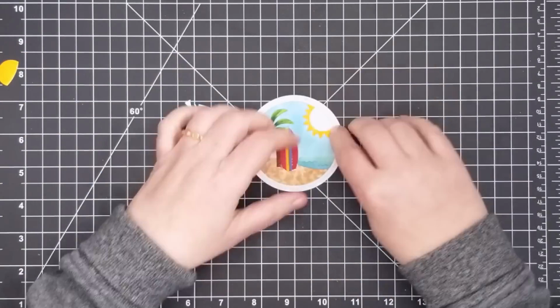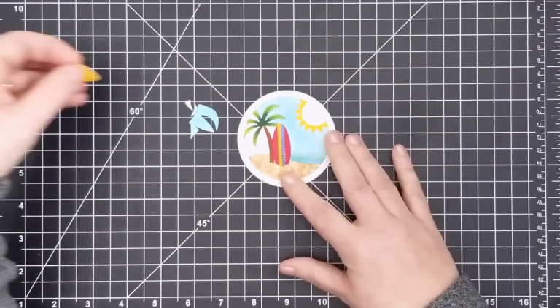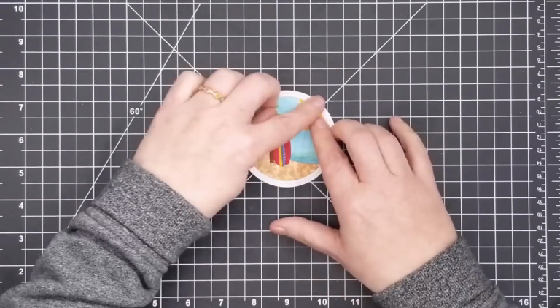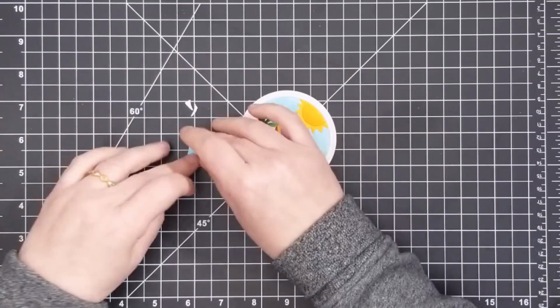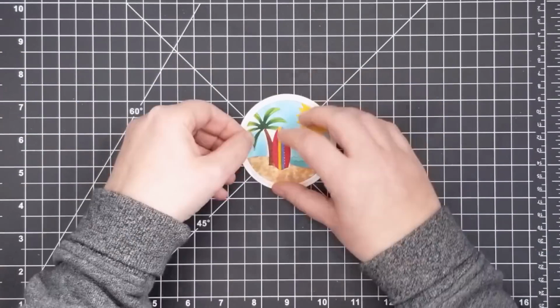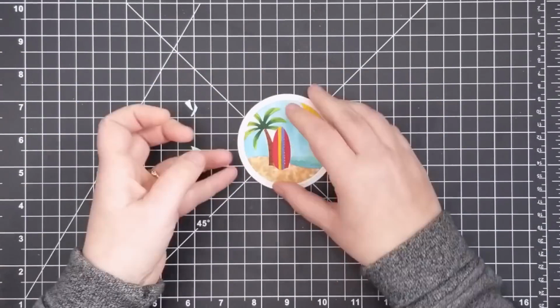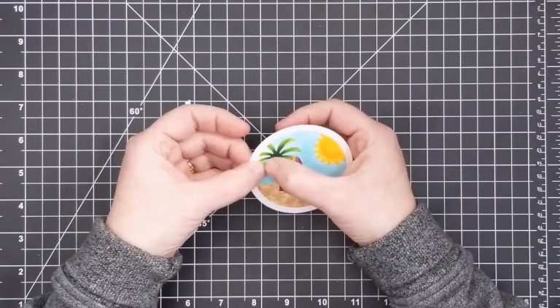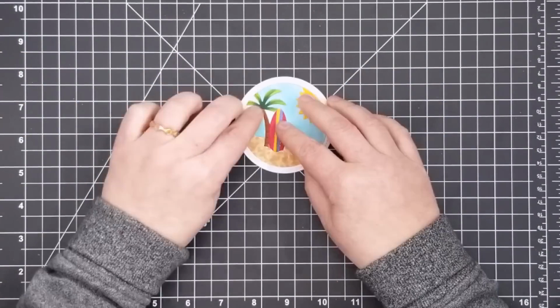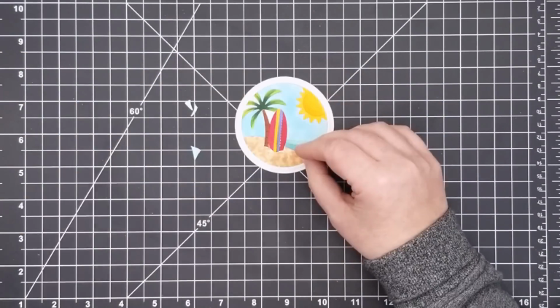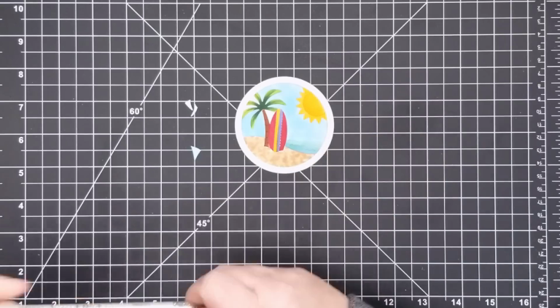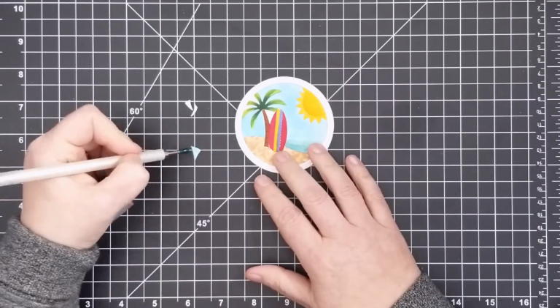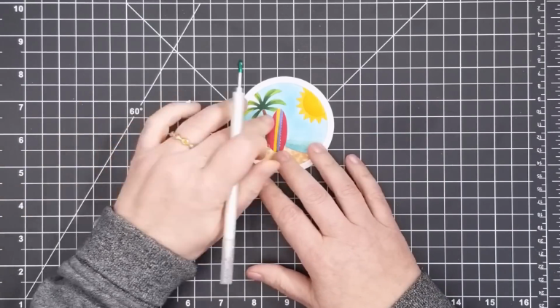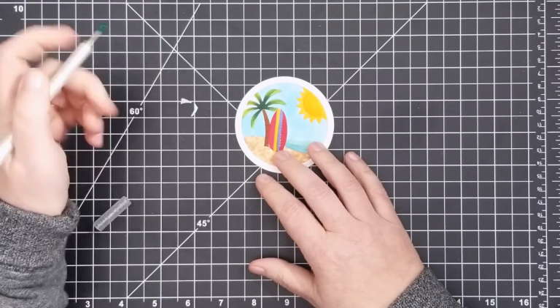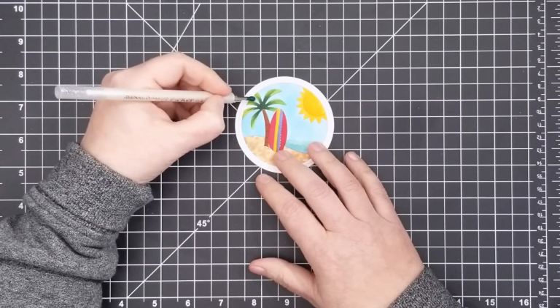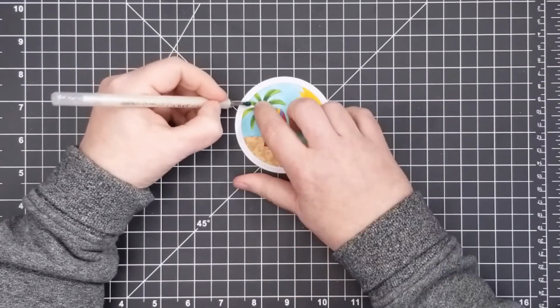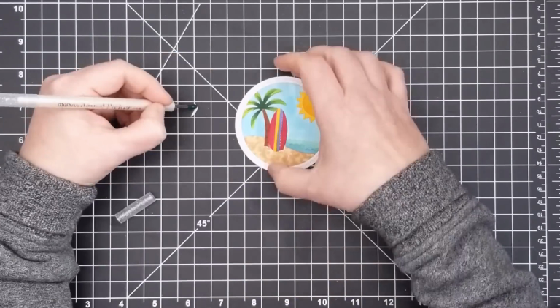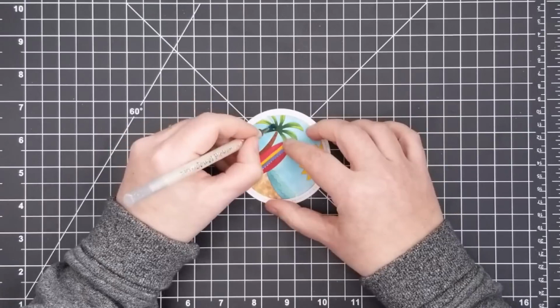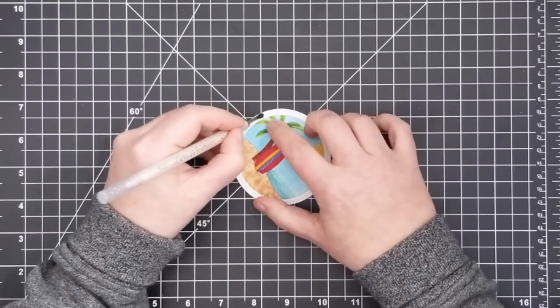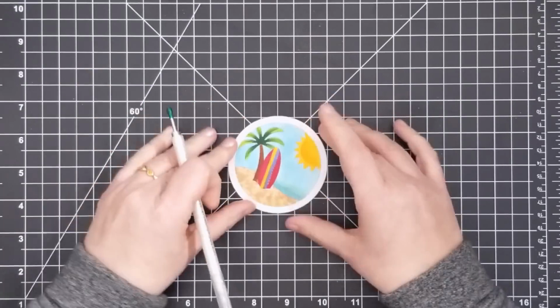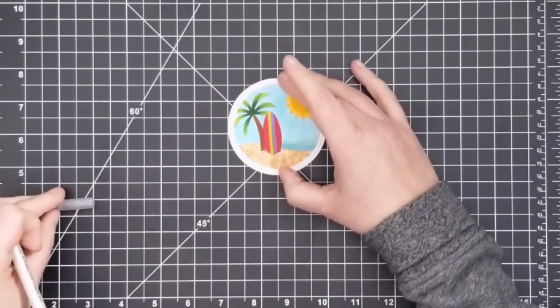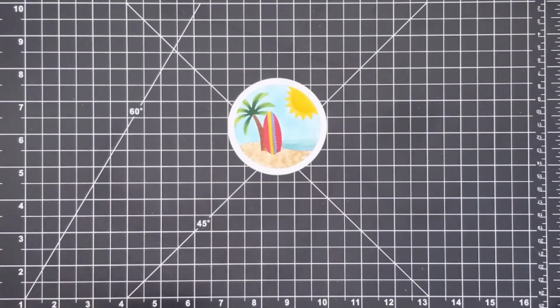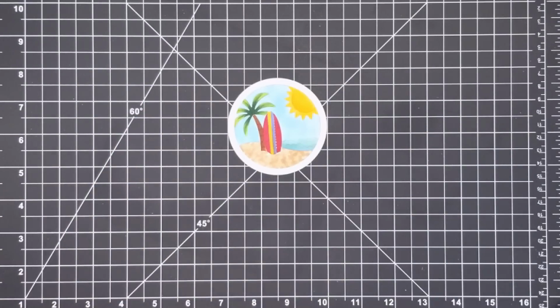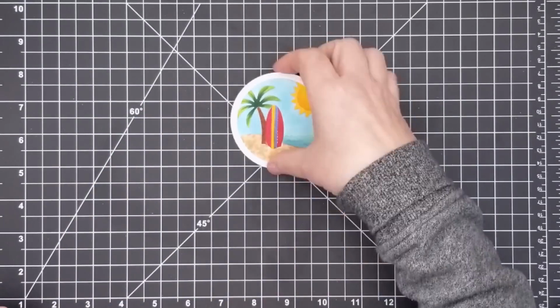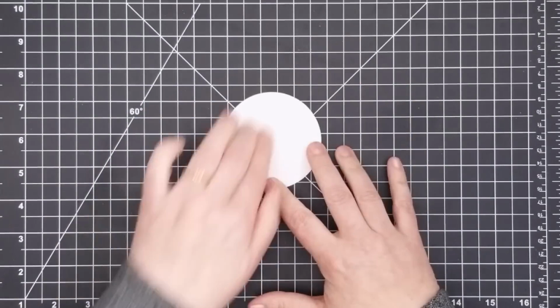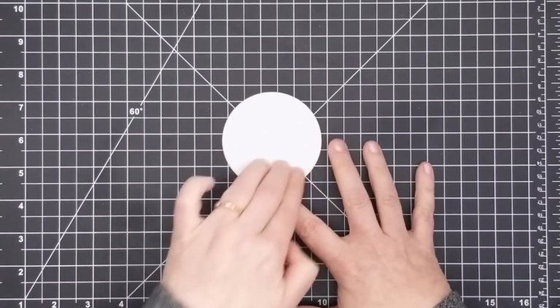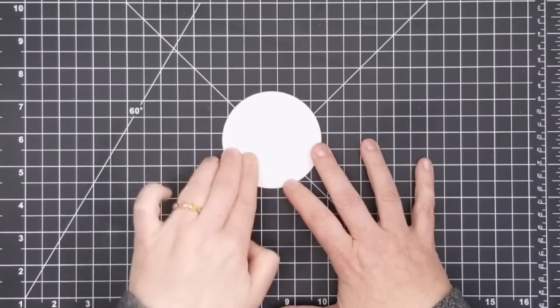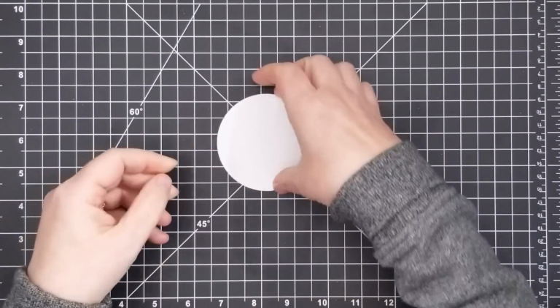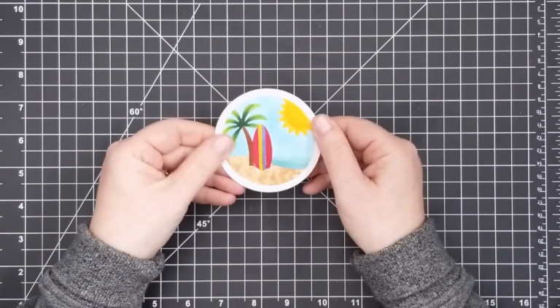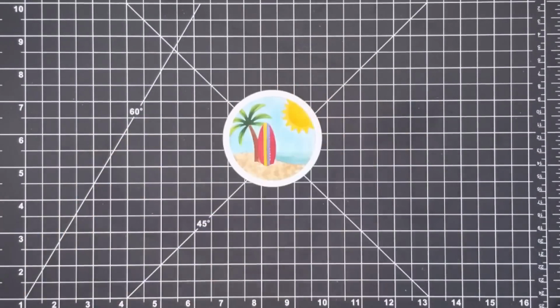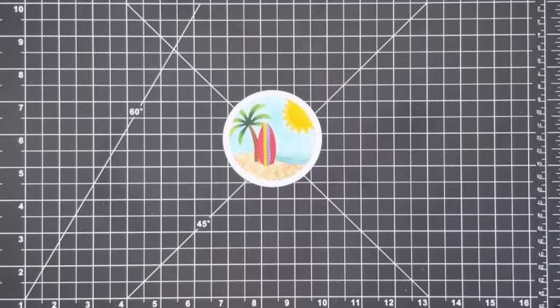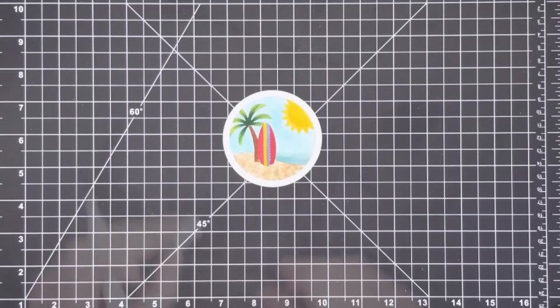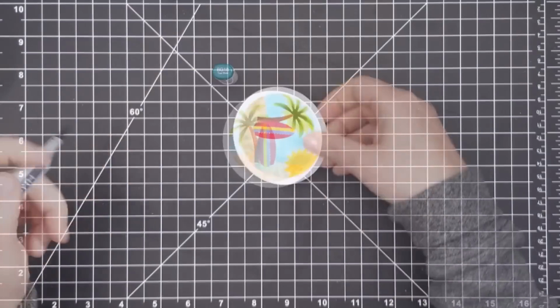When I got to the tiny in-between pieces I used a jewel picker to pick them up and place them in their spots. When I had all the pieces in place I flipped the circle over and pressed down all over it with my fingers to make sure they were really stuck down.